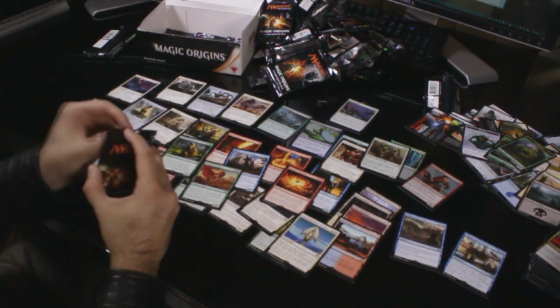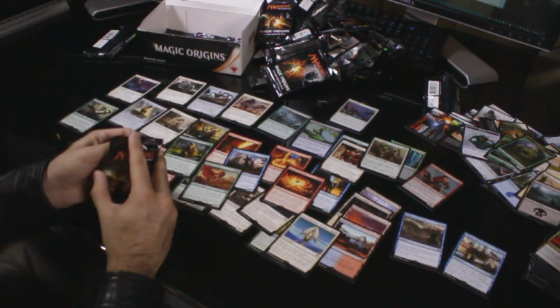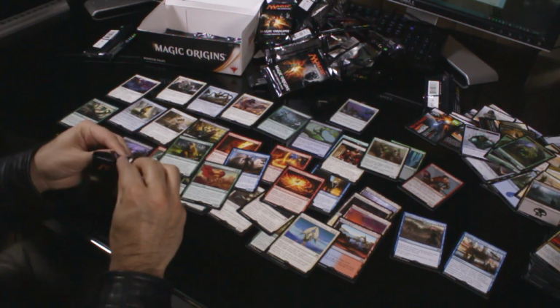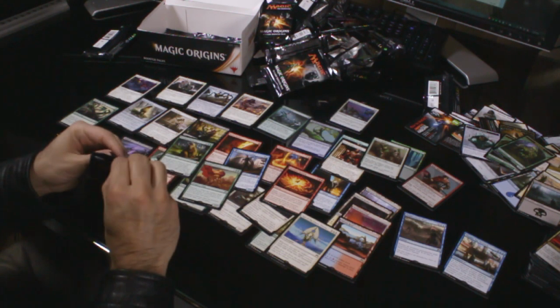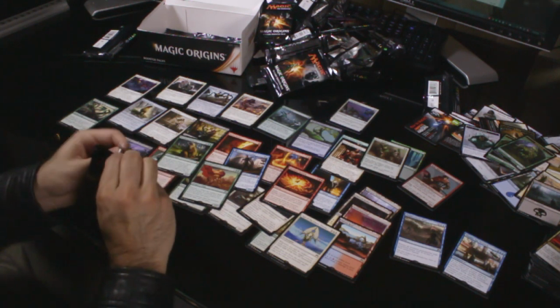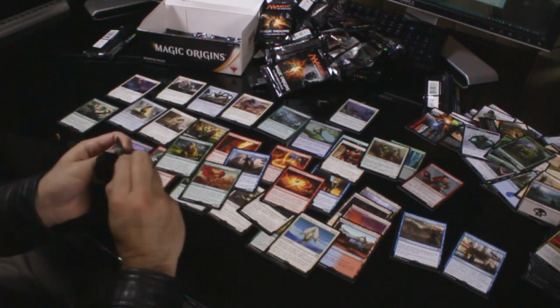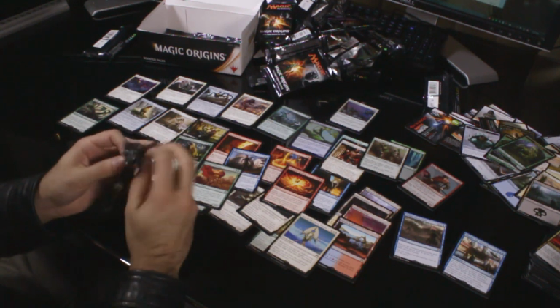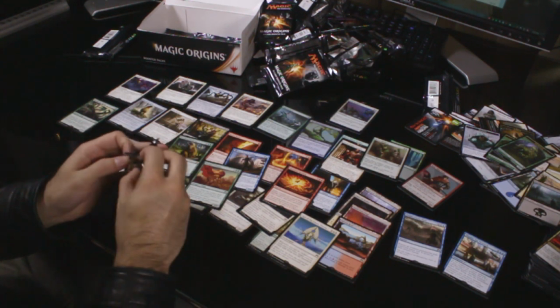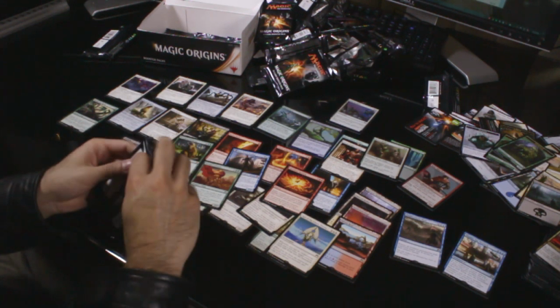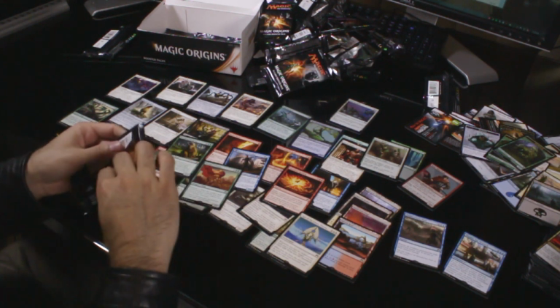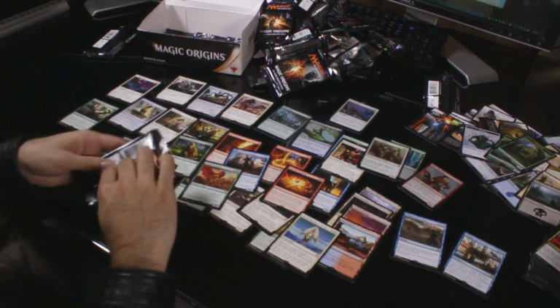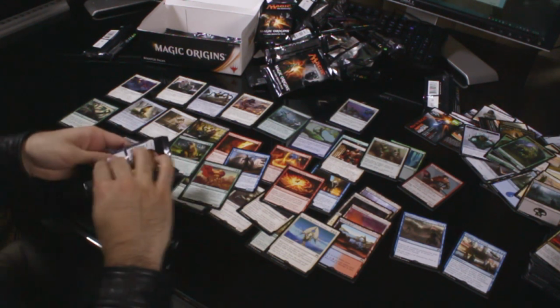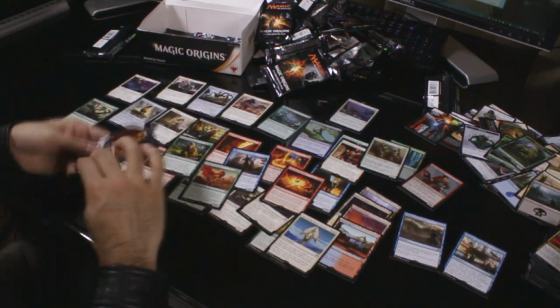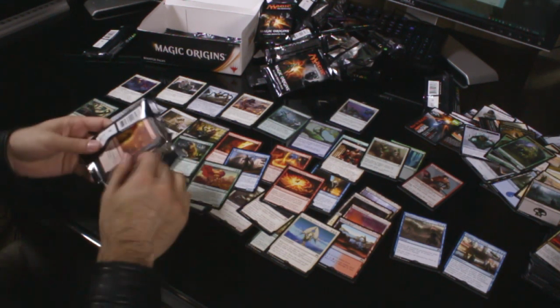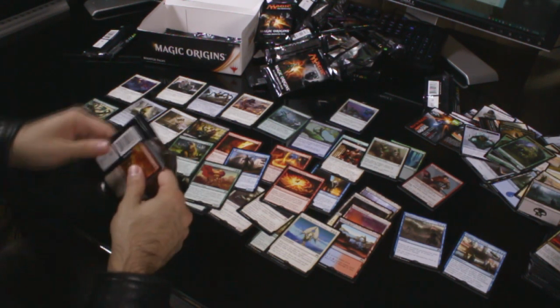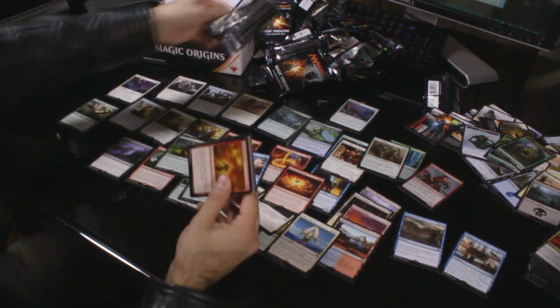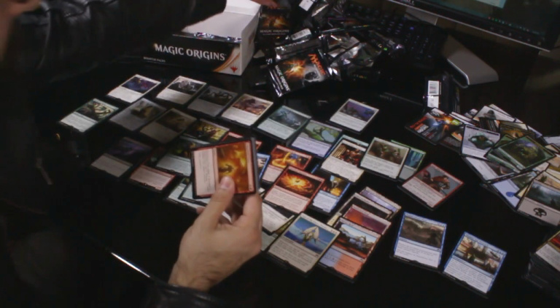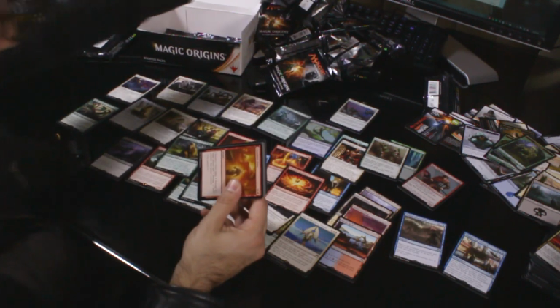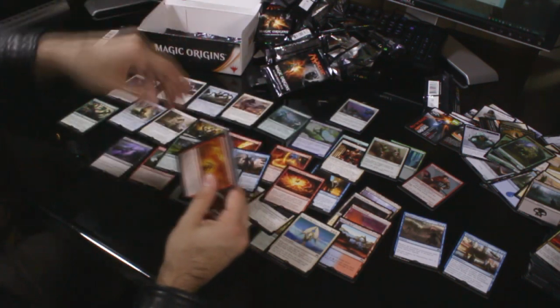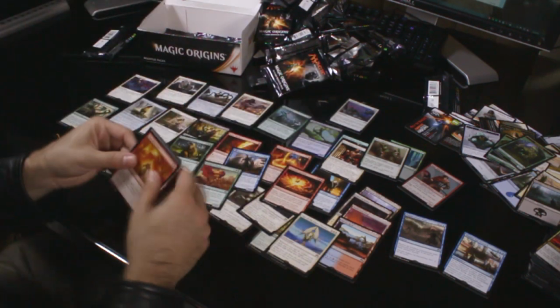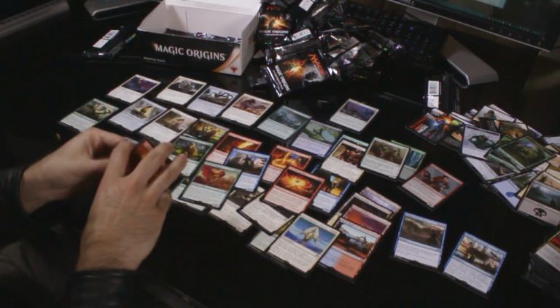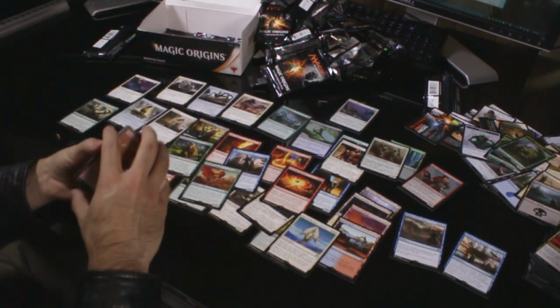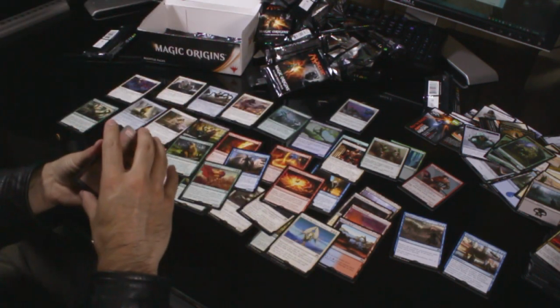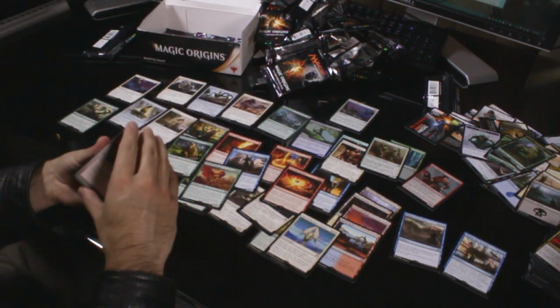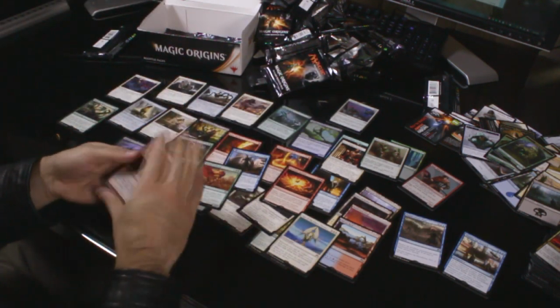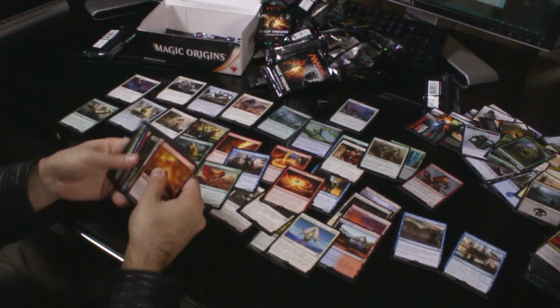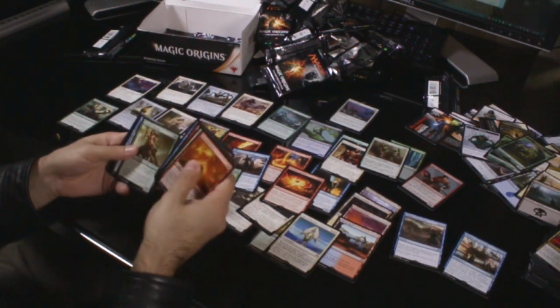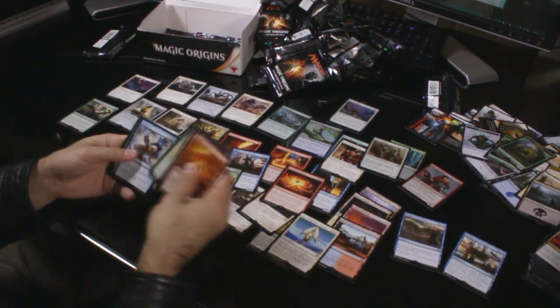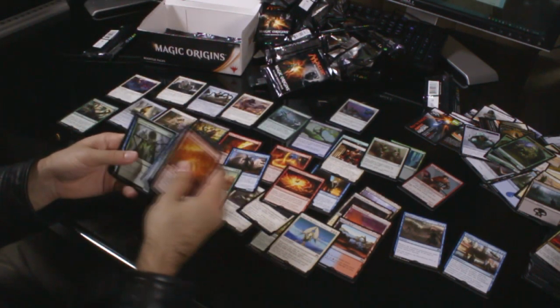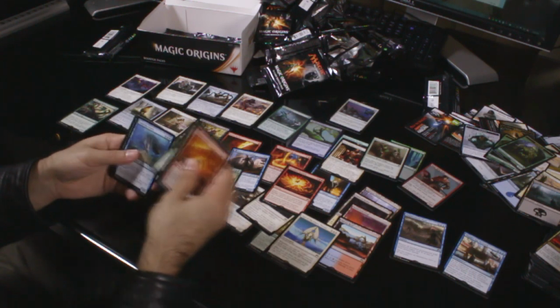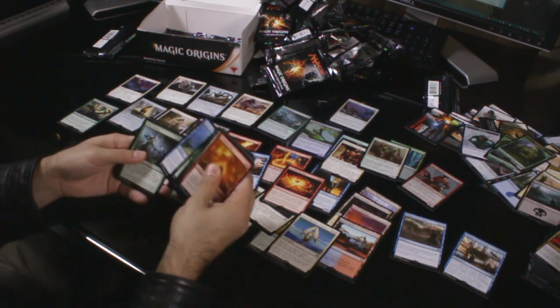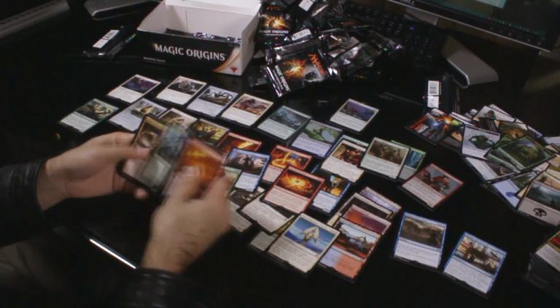So far this is a pretty bad box — there's nothing really that great yet. I mean, the Jace and the Languish are good, but other than that it's a pretty average box. Quite dismal, actually.